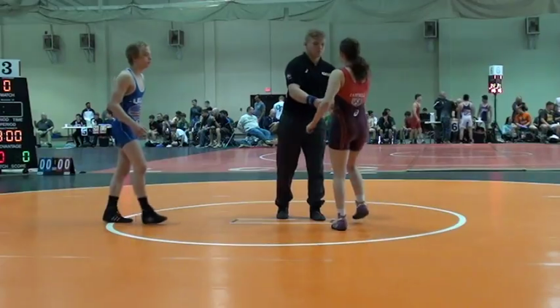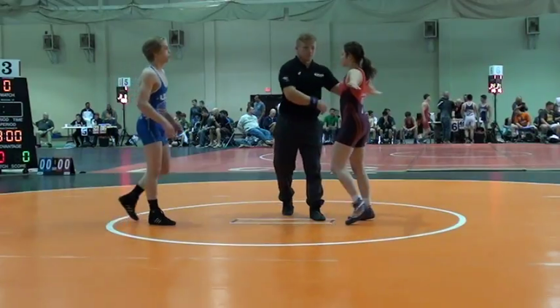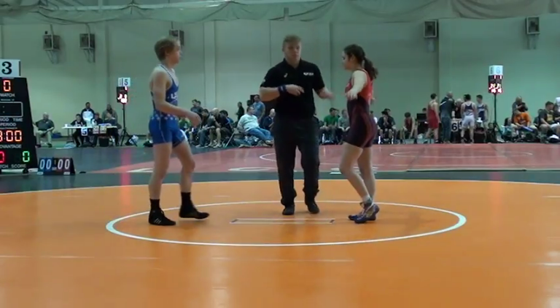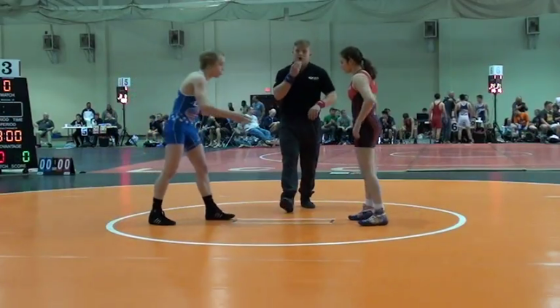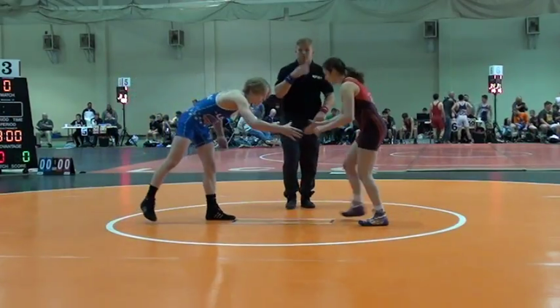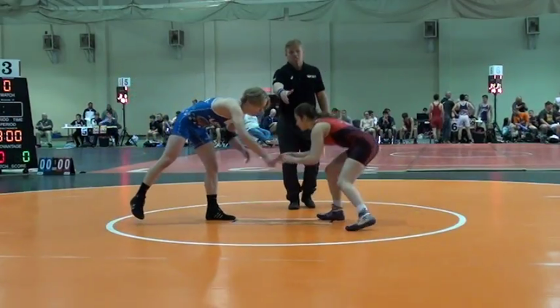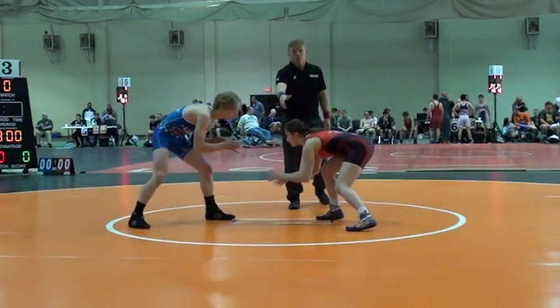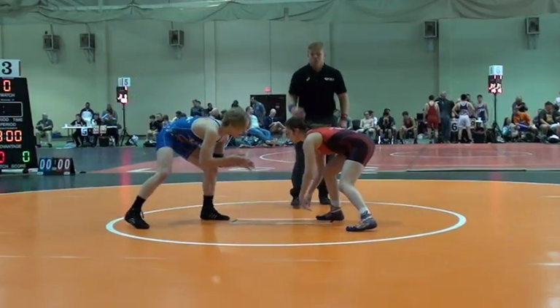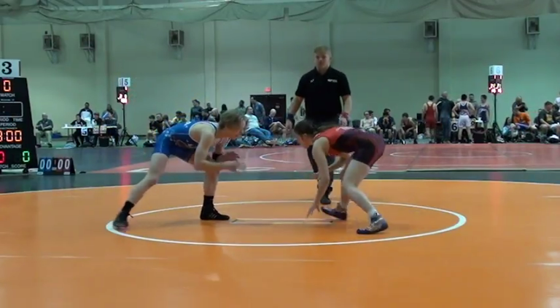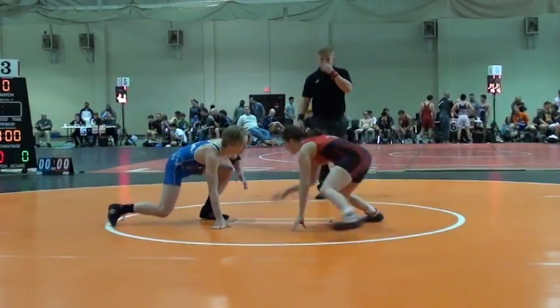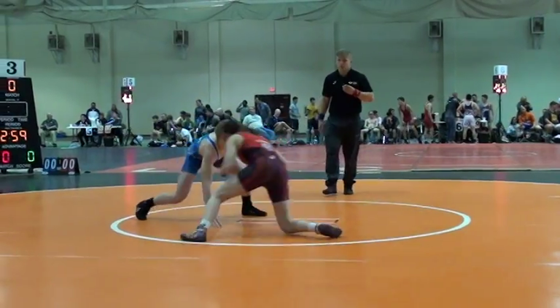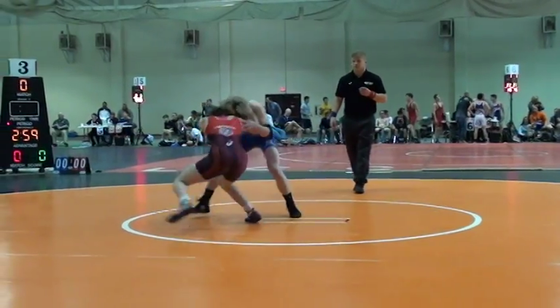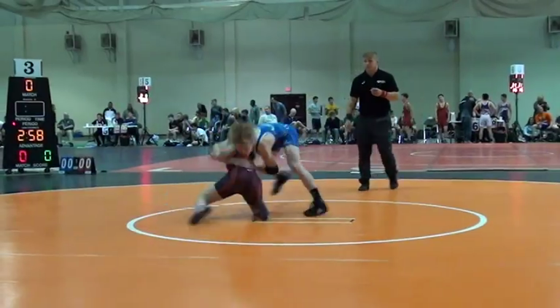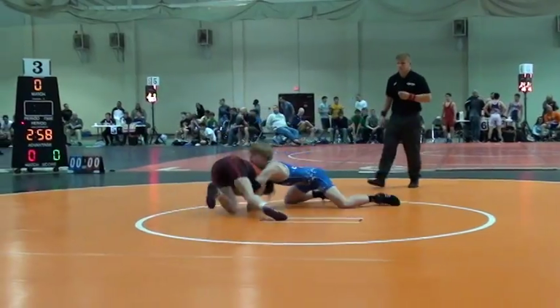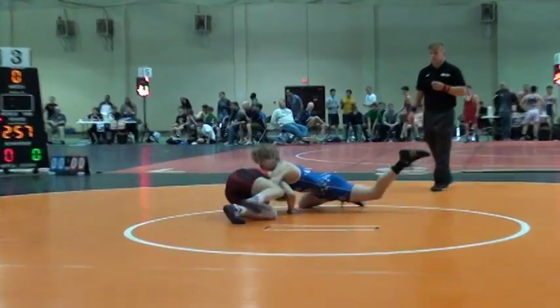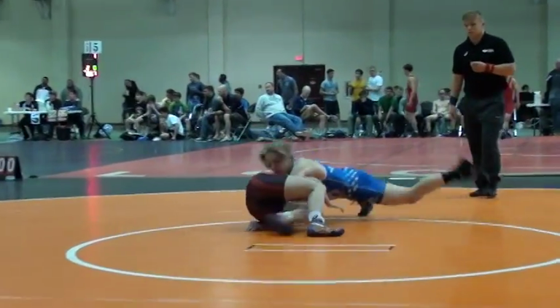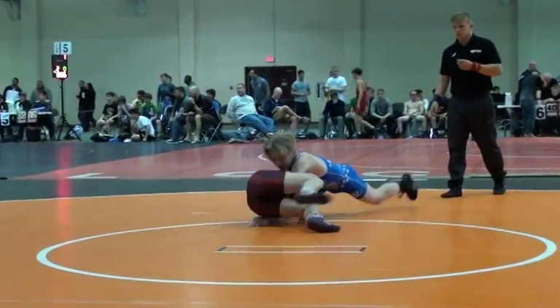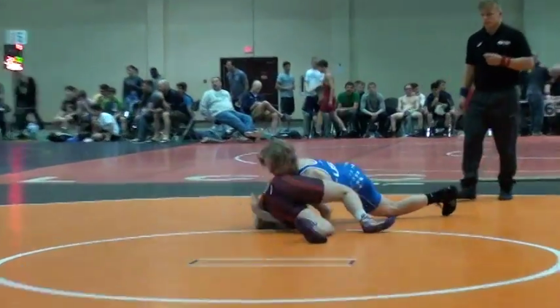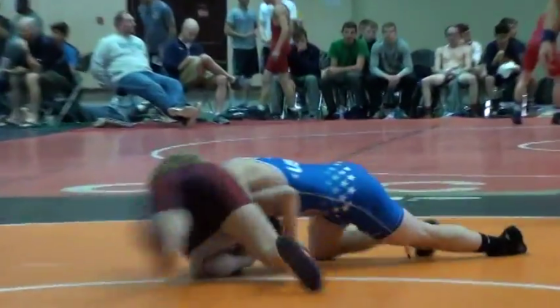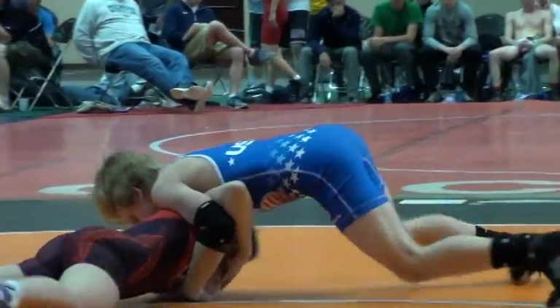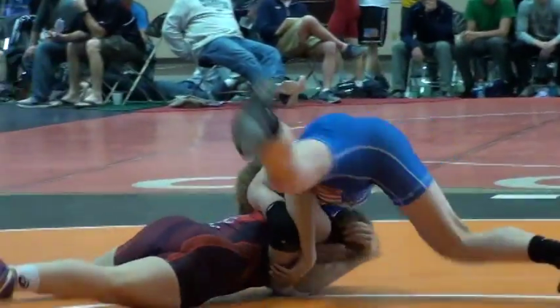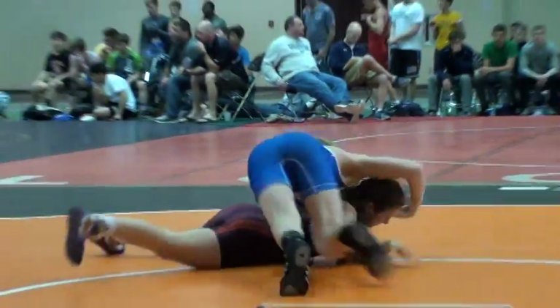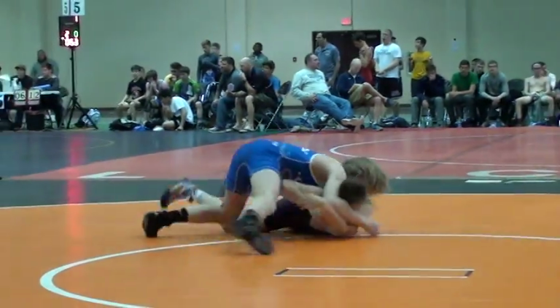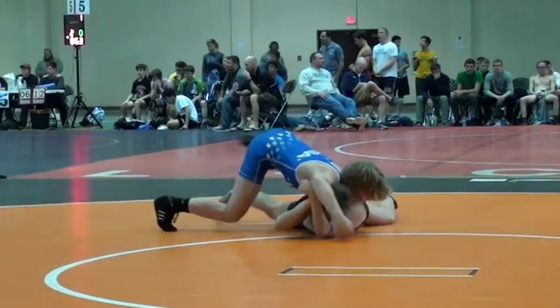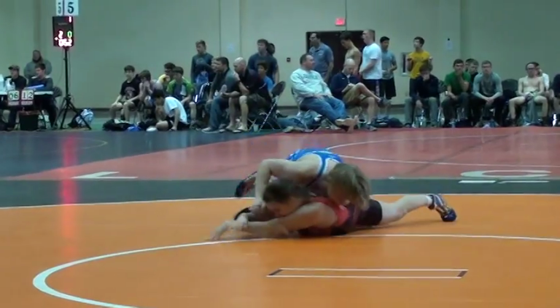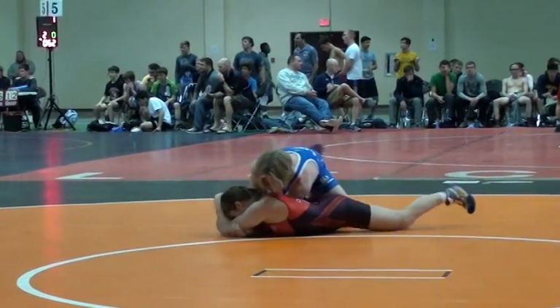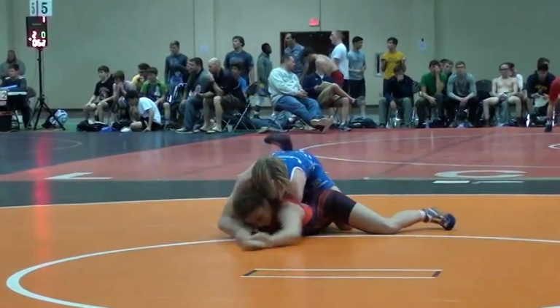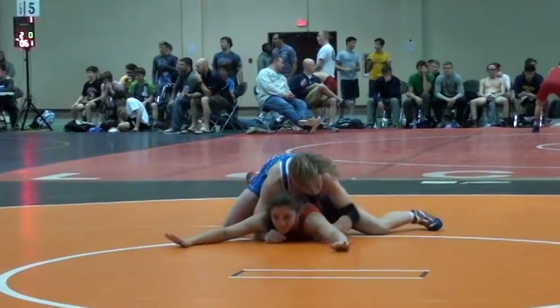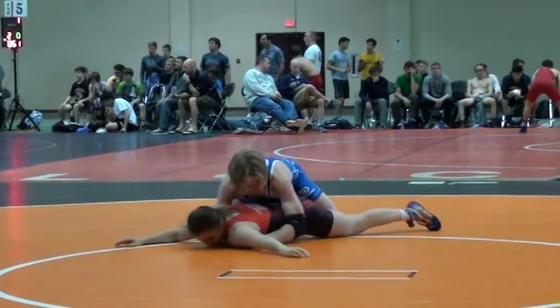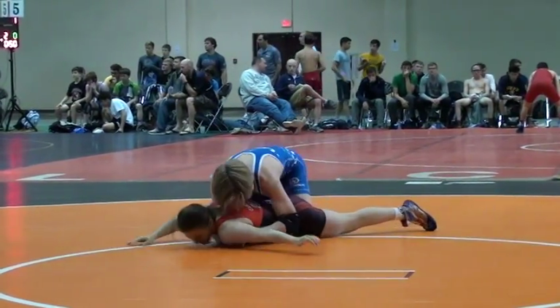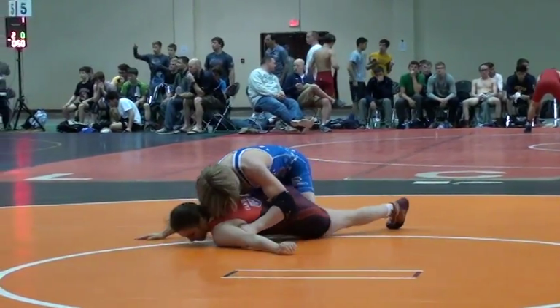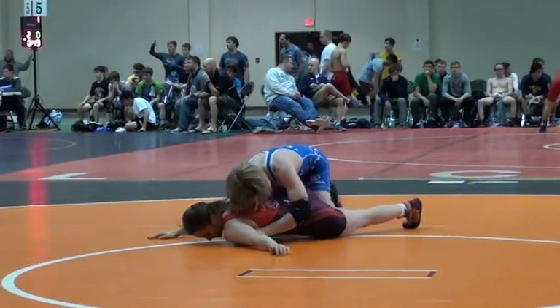1-2s are on the mat. We're going to have Mikayla Campel taking on Honor McCrone. McCrone in the blue. He looks like he's going to be up 2-0 right now.